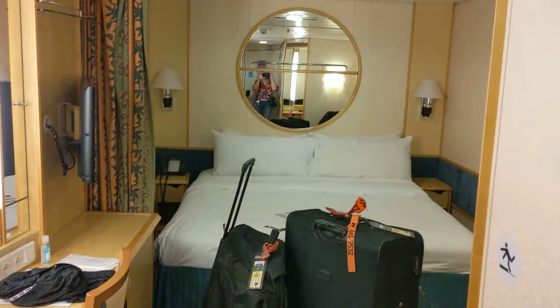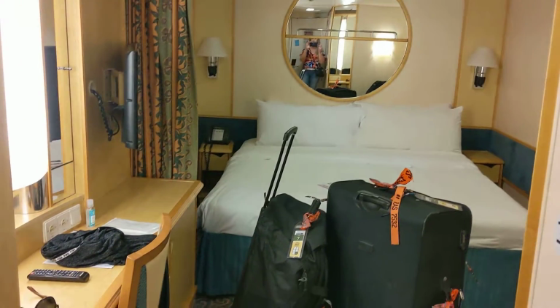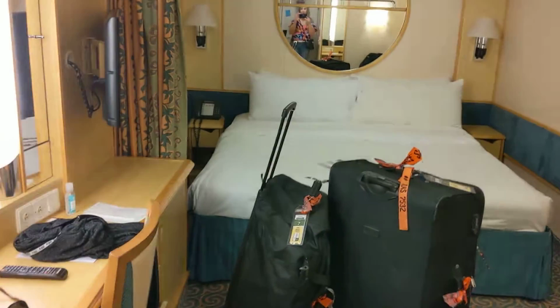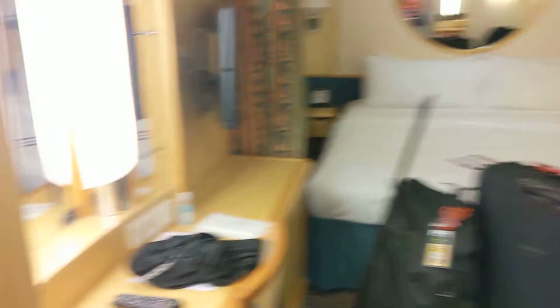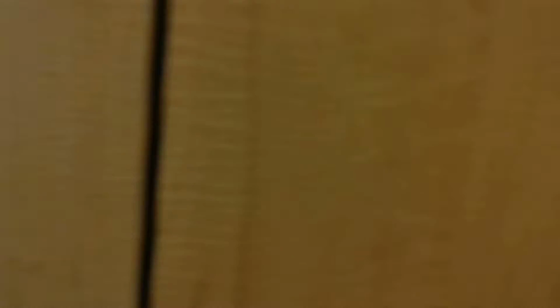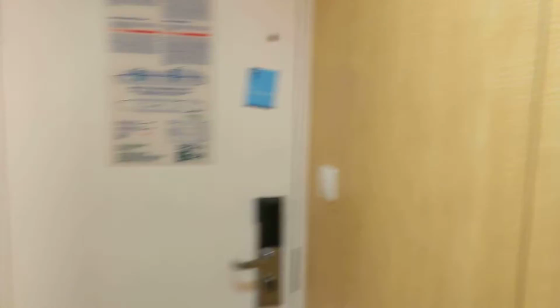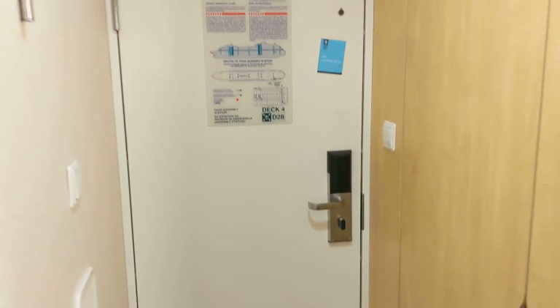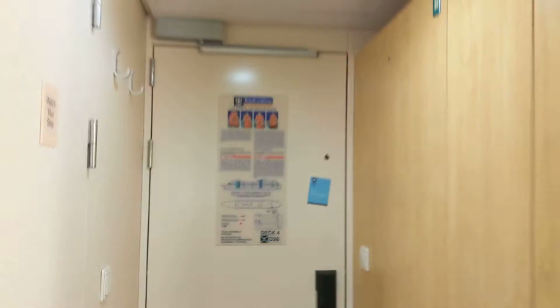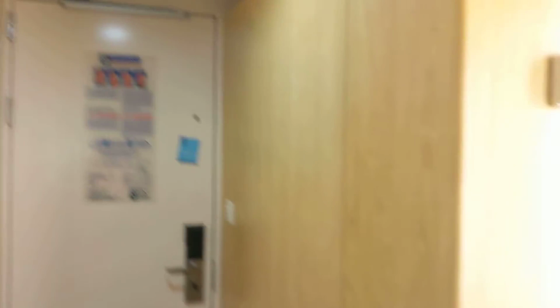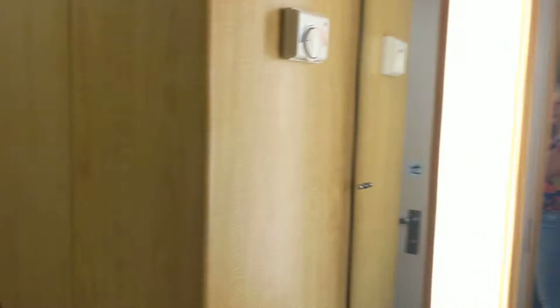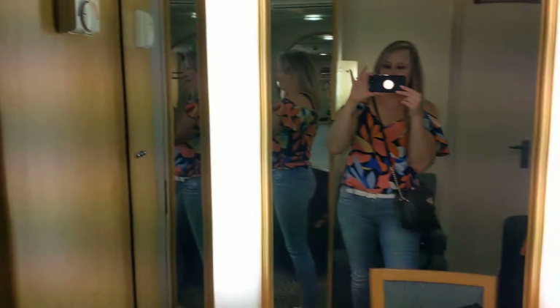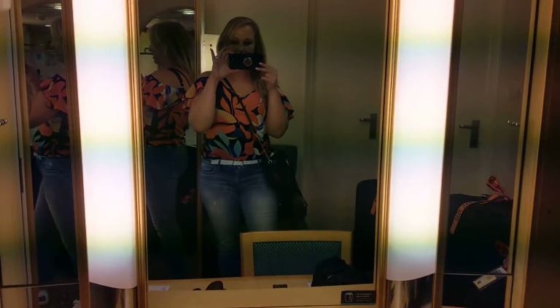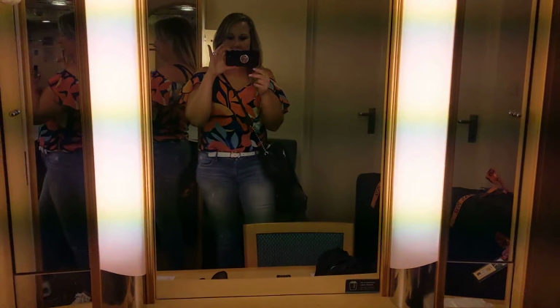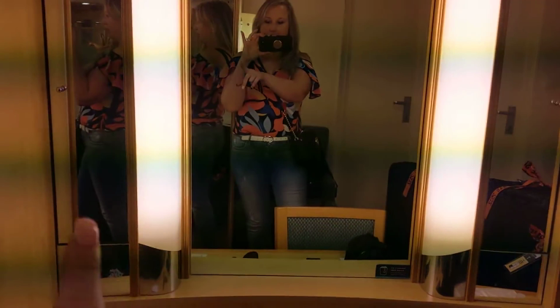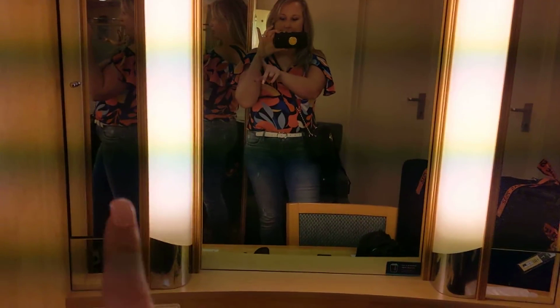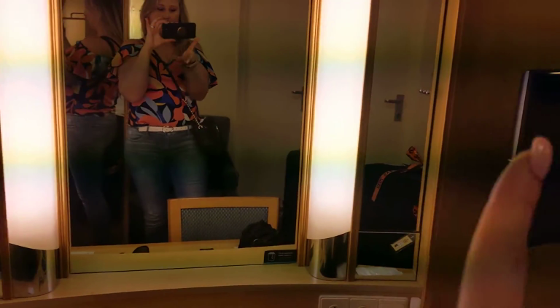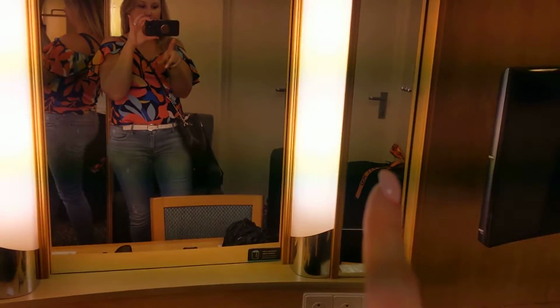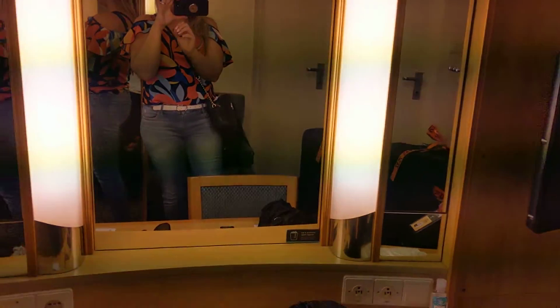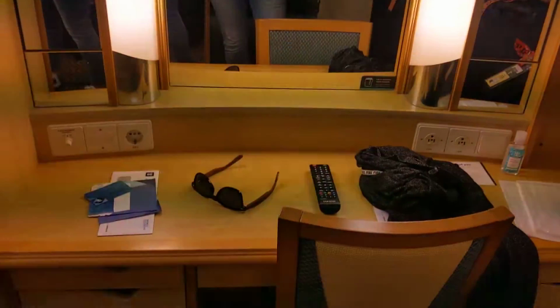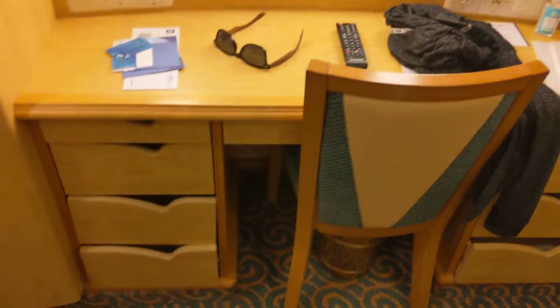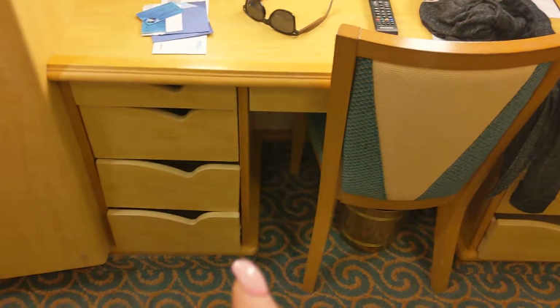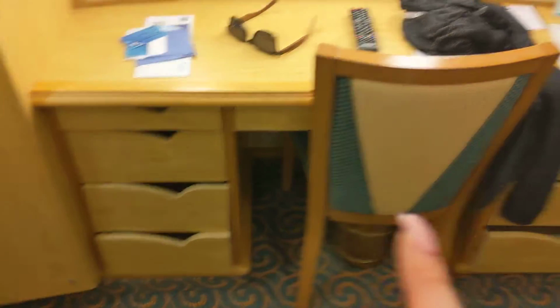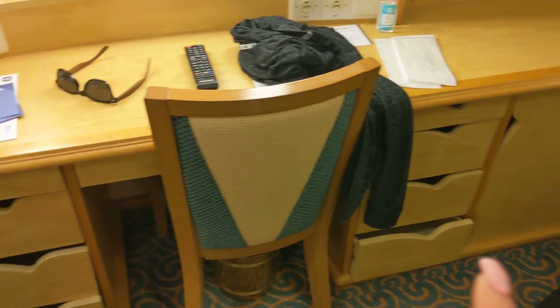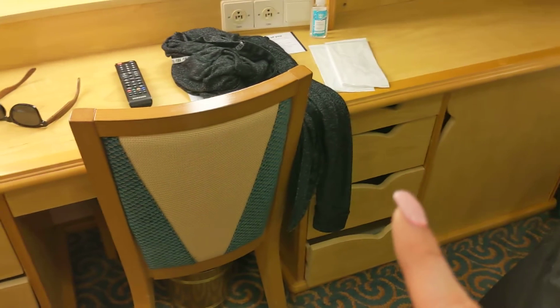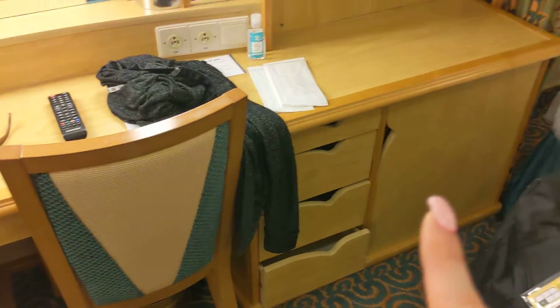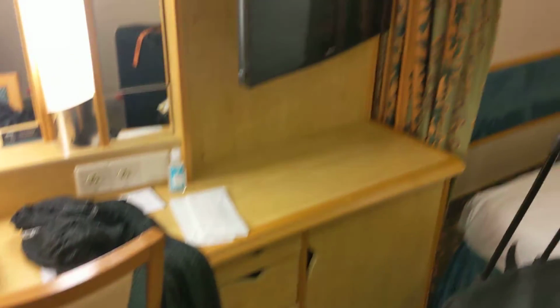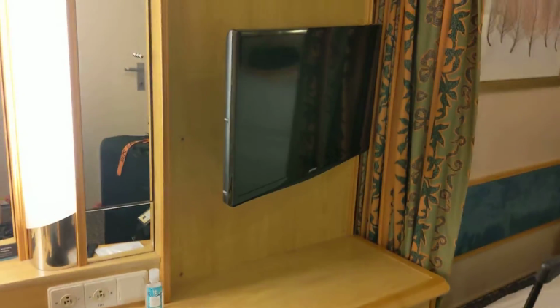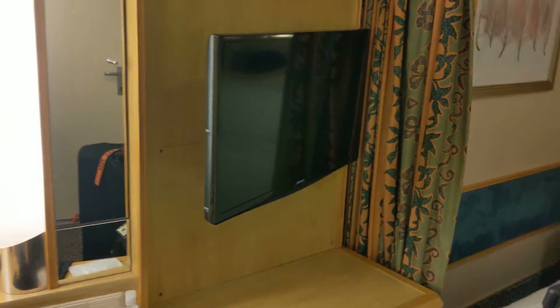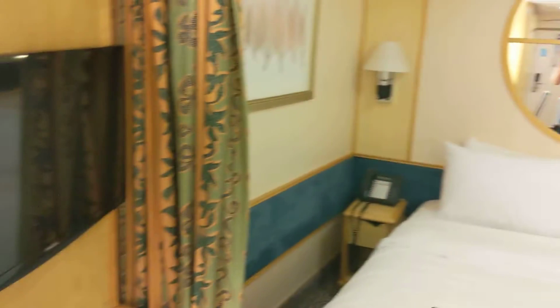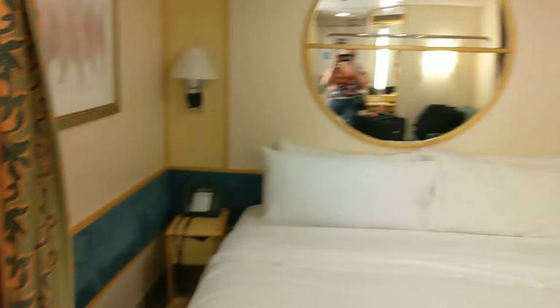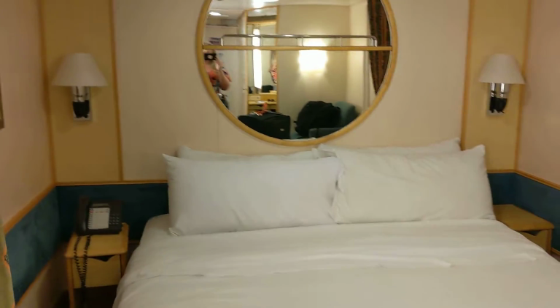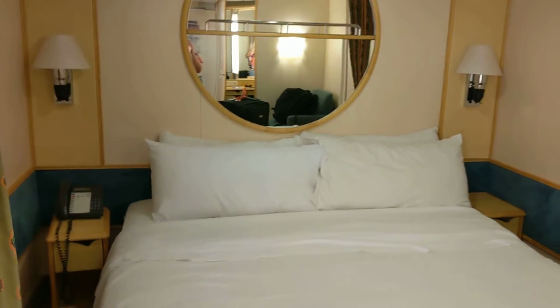Okay, this is our bedroom. It's the front door. The vanity. These mirrors open up for storage. Storage. Storage. Mini fridge. TV. Our bed.